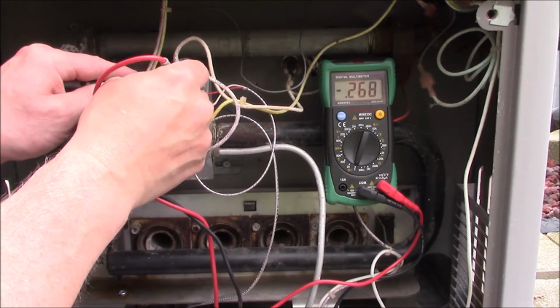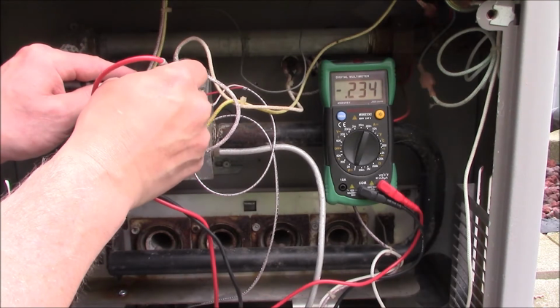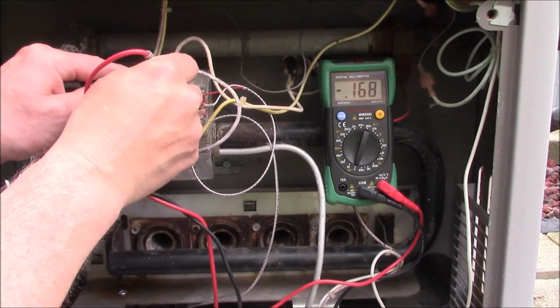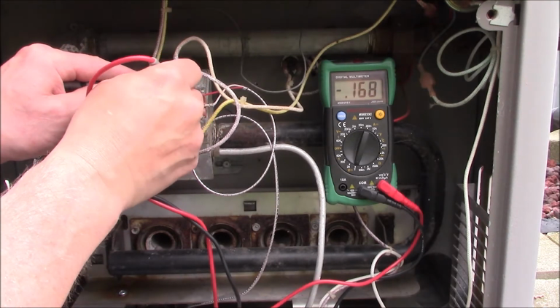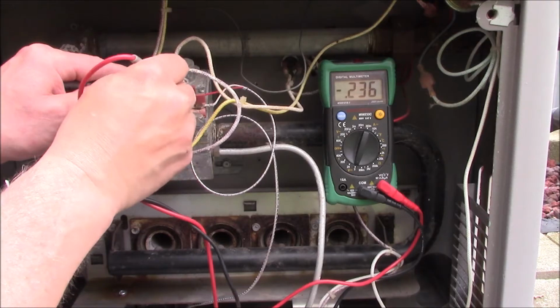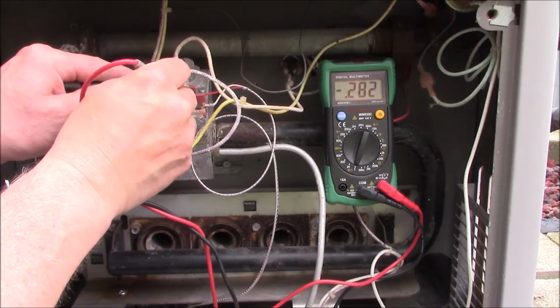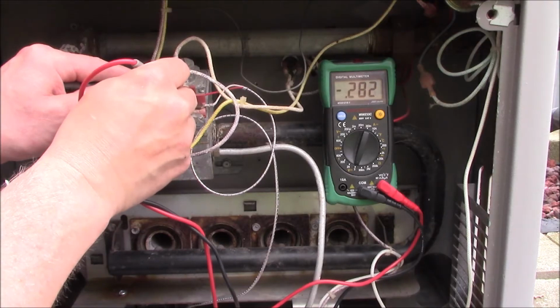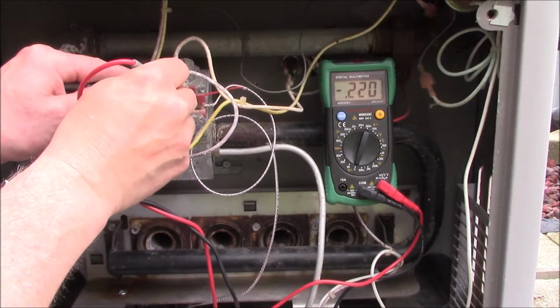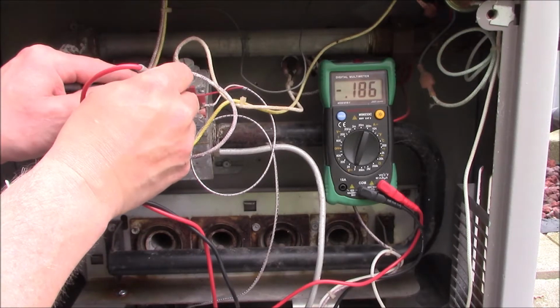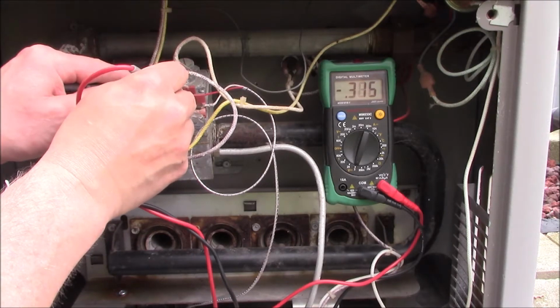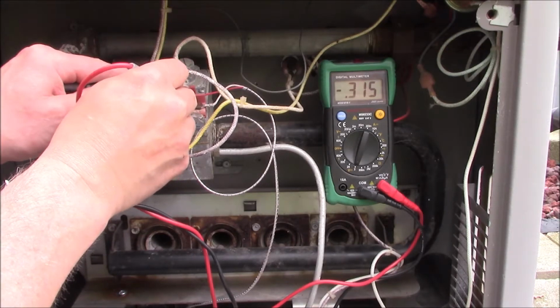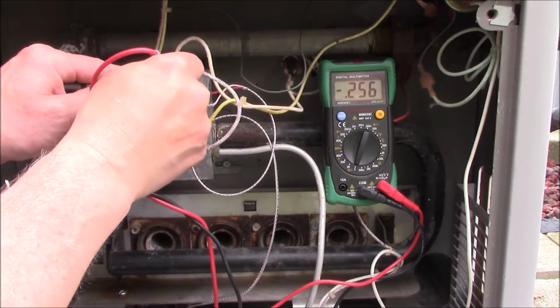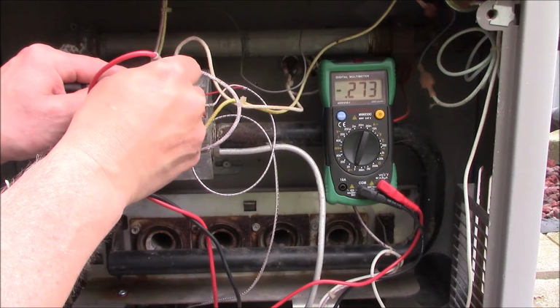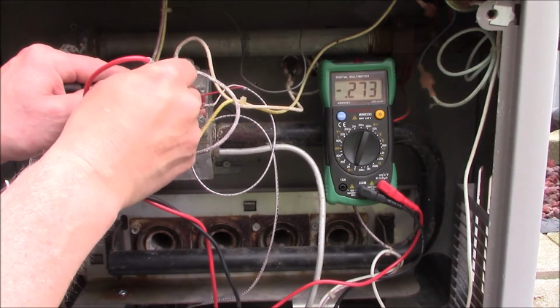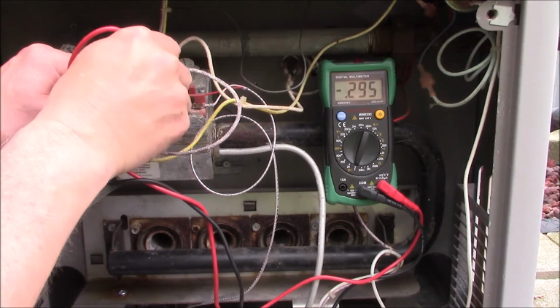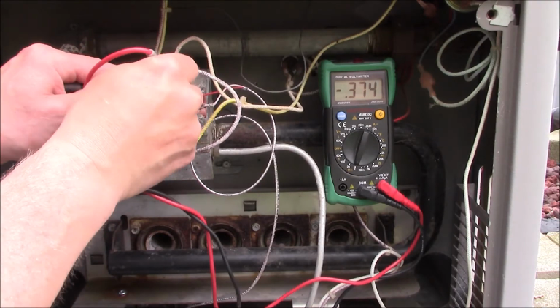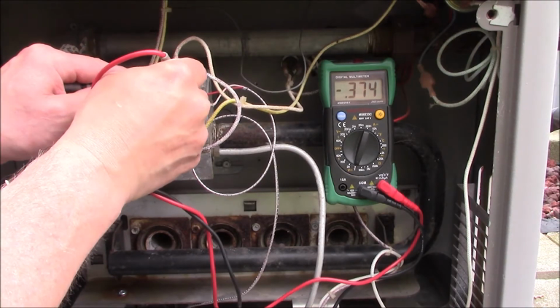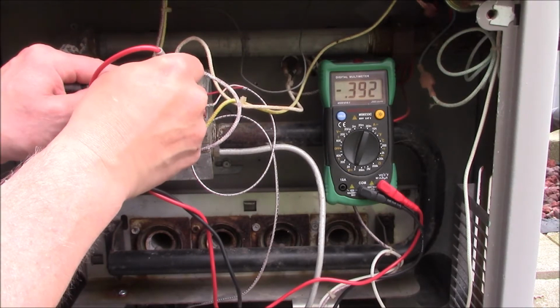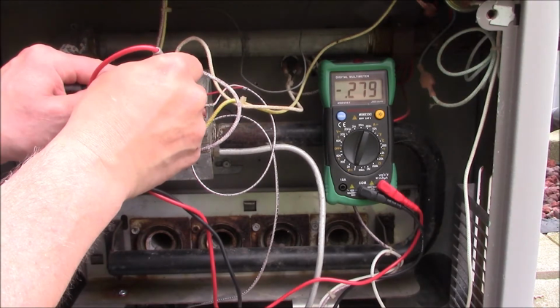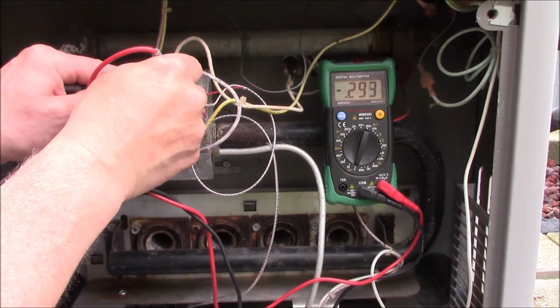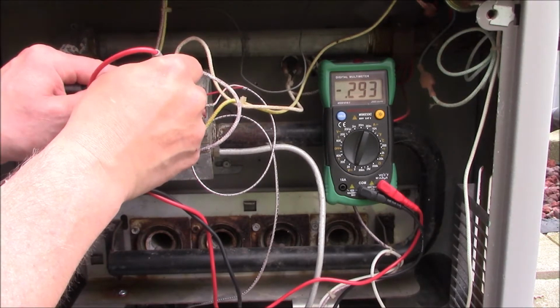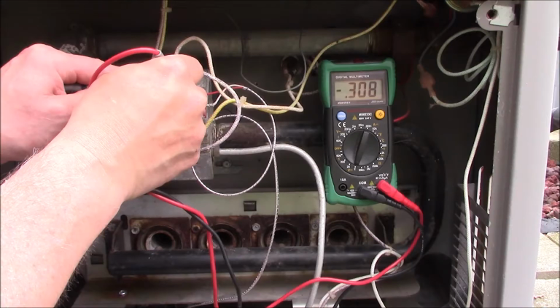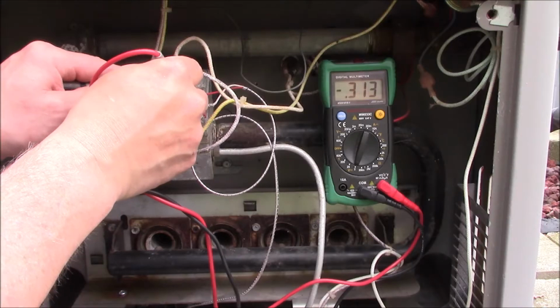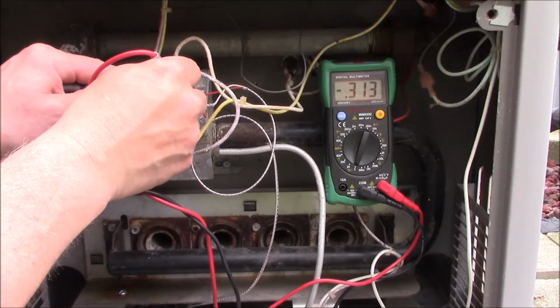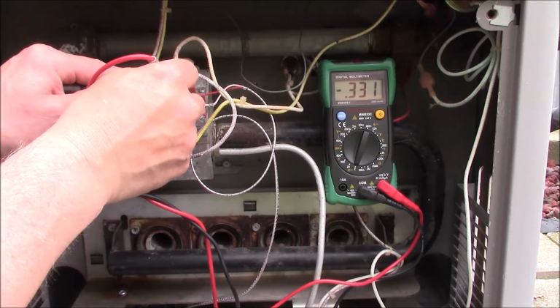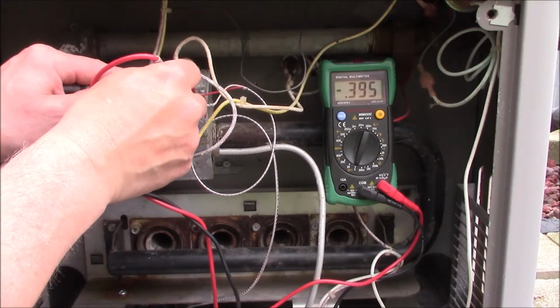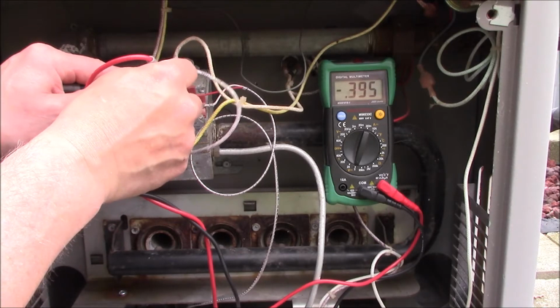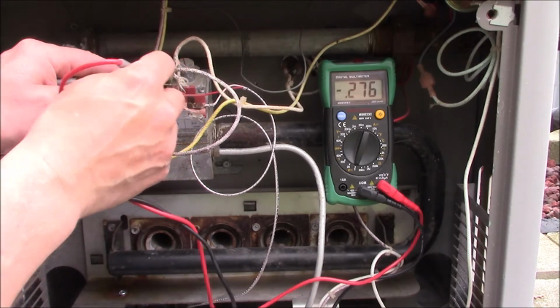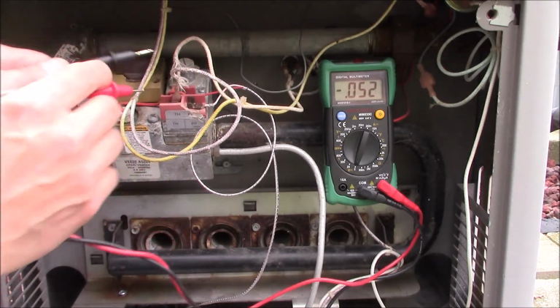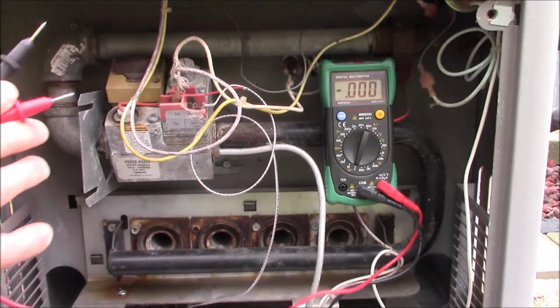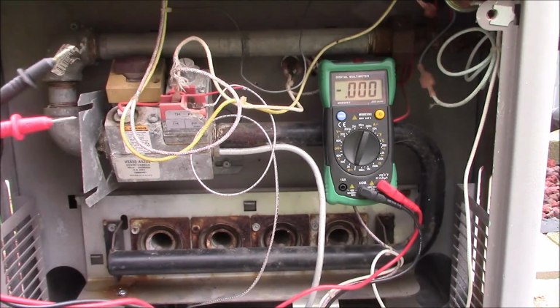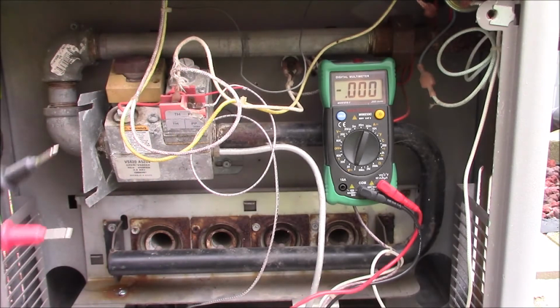There seems to be a little corrosion on there, so I'll clean these terminals up and then take another reading.